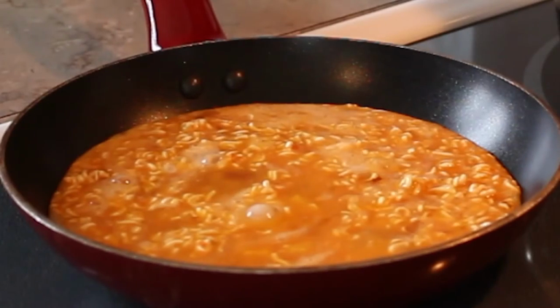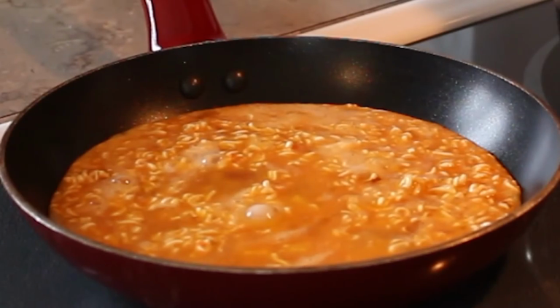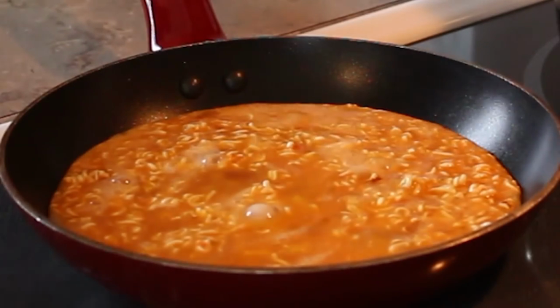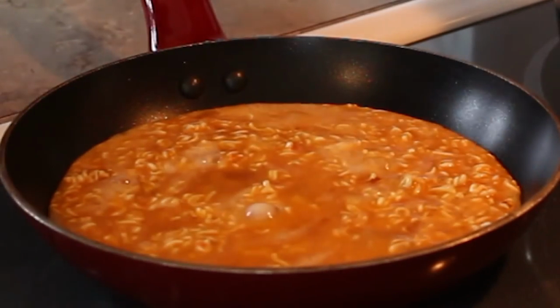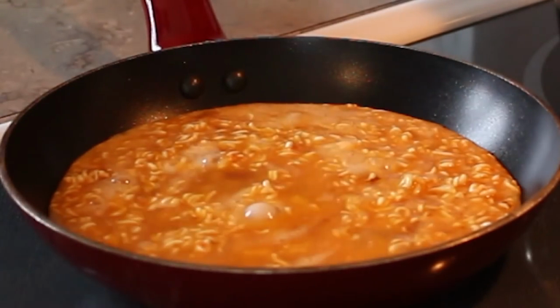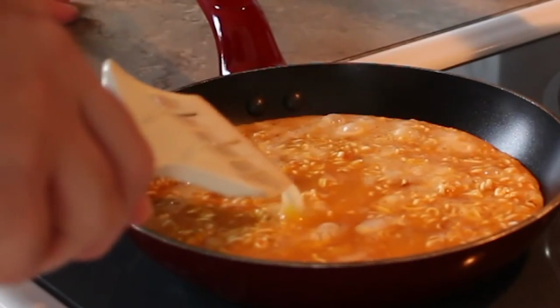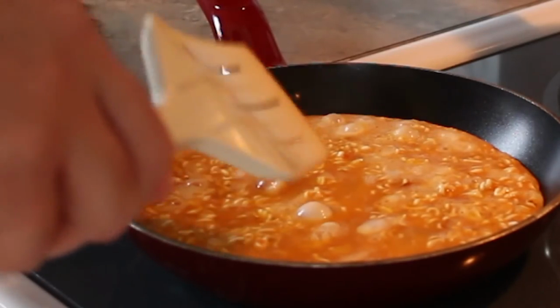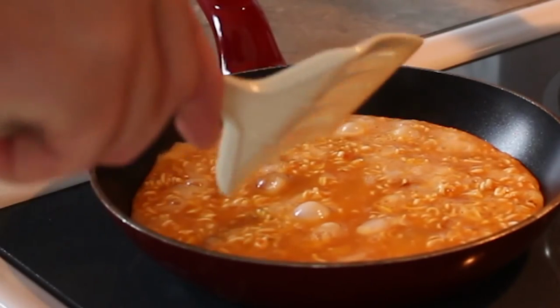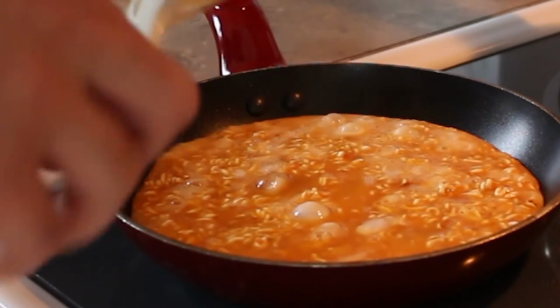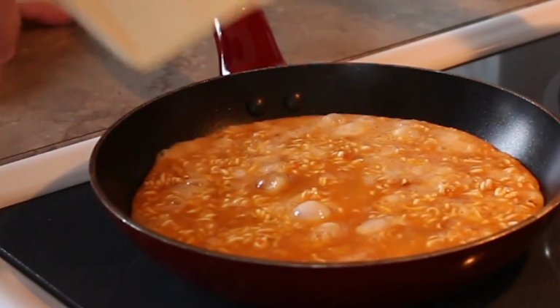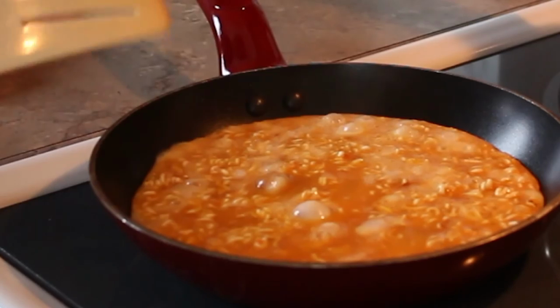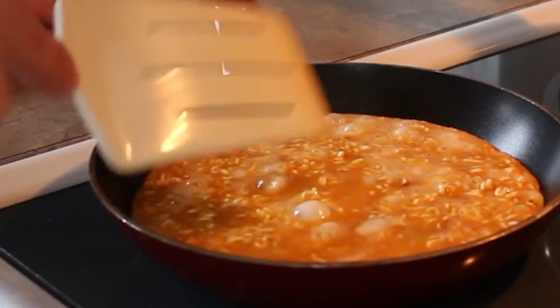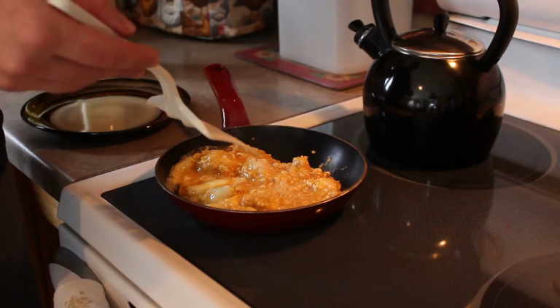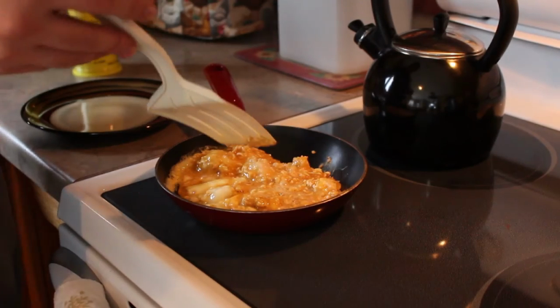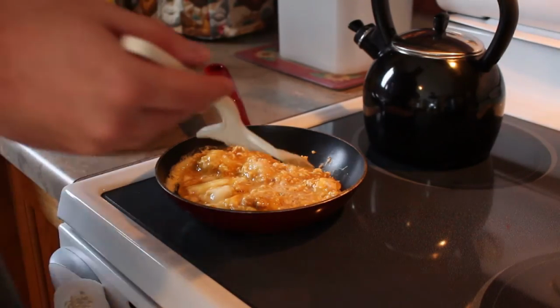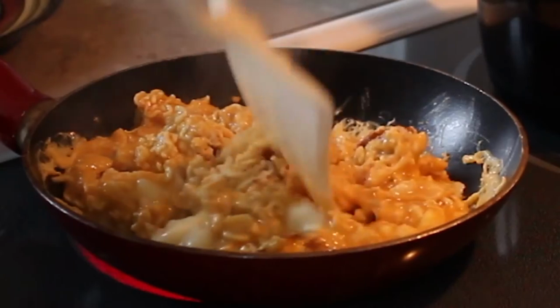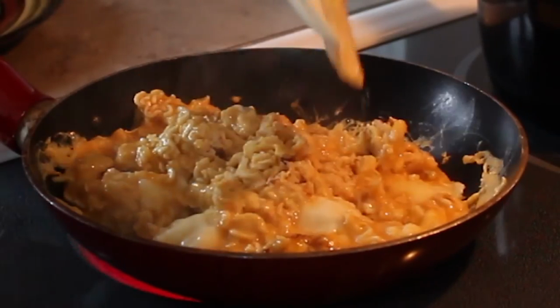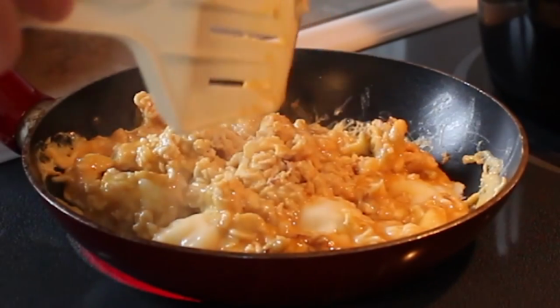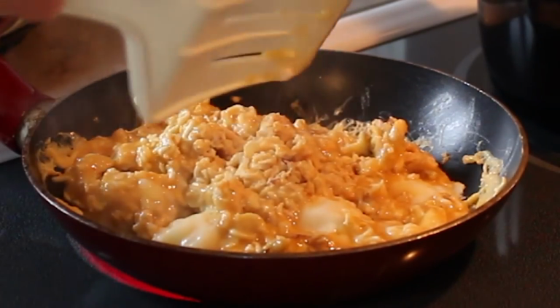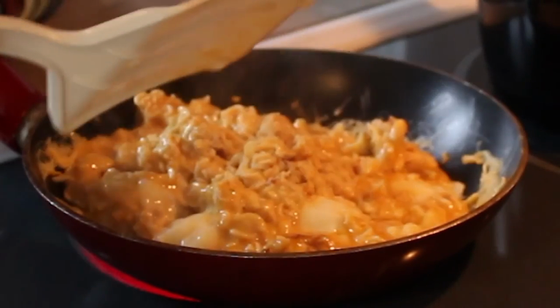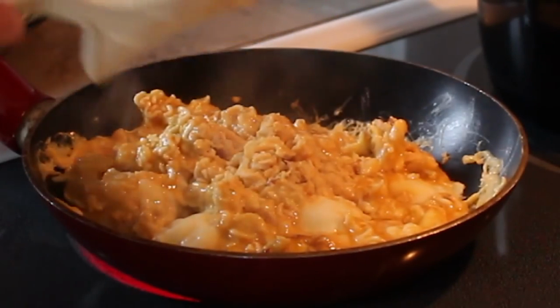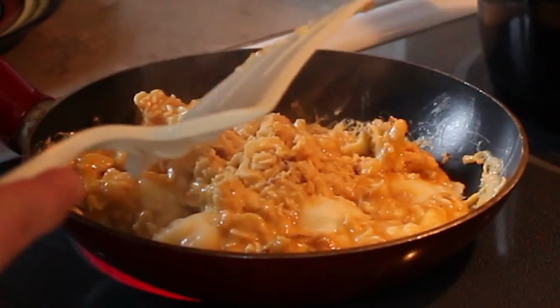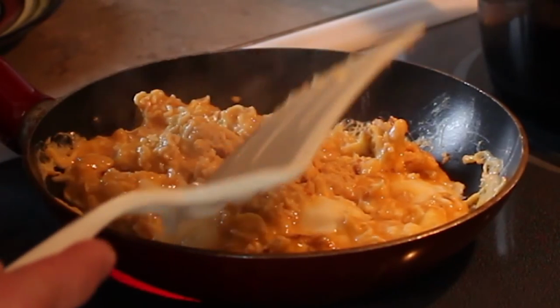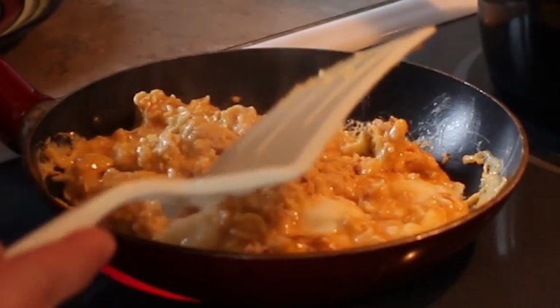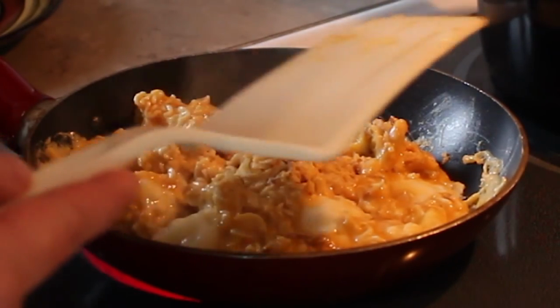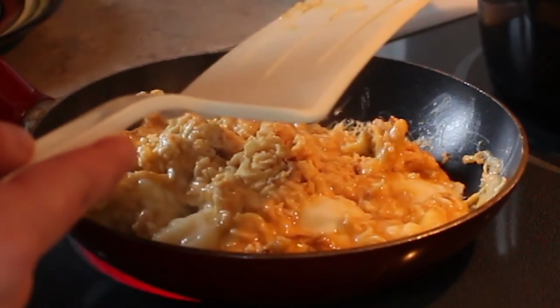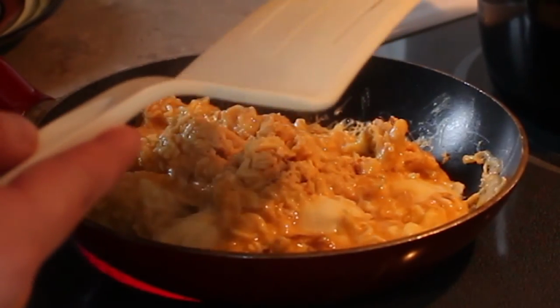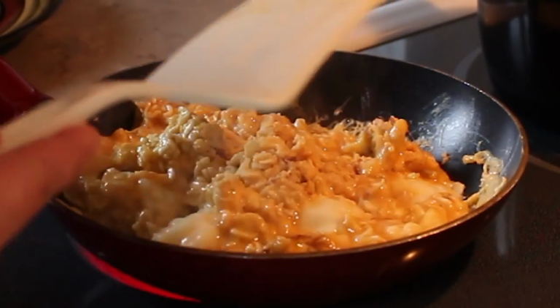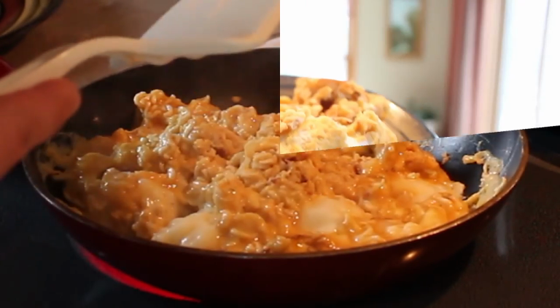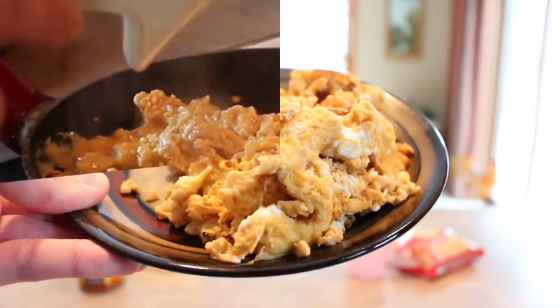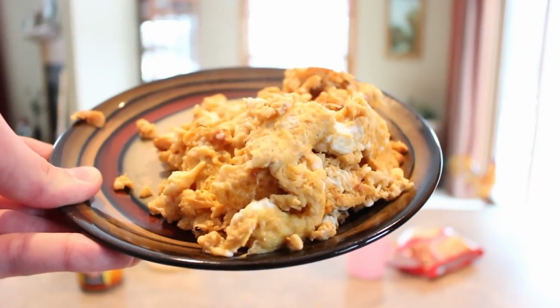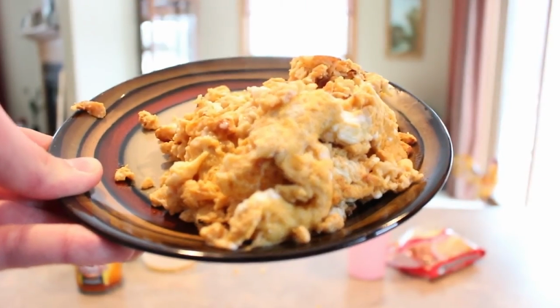I wish you guys could smell it. It's not the best looking omelette — I guess it's more of a scrambled egg. I fucking tried. There it is.